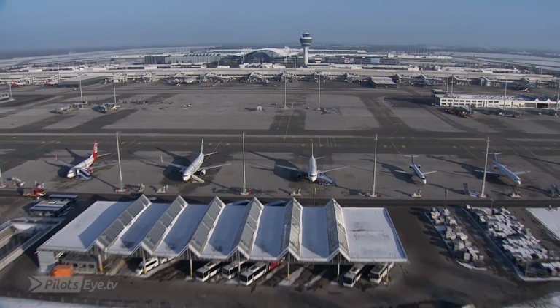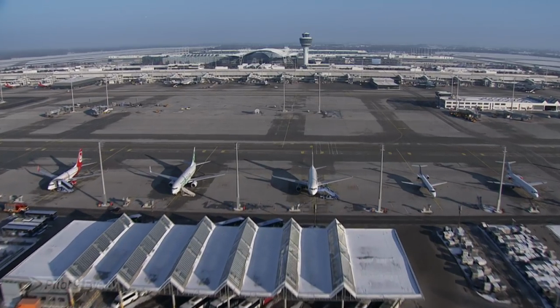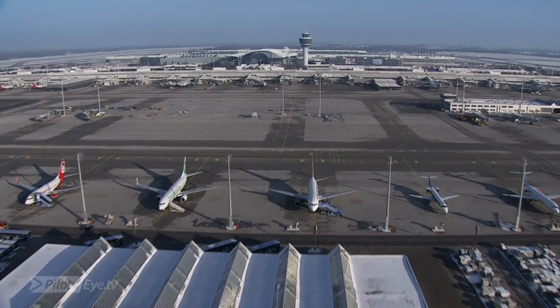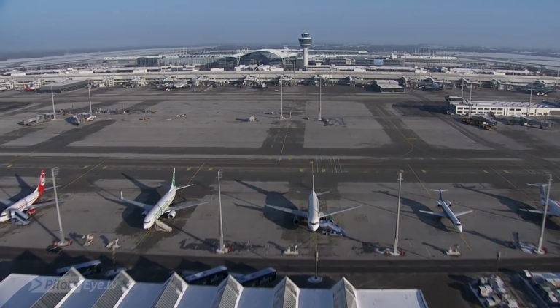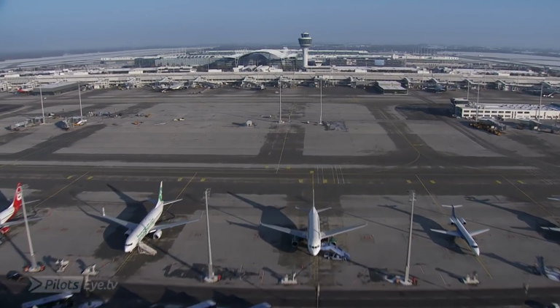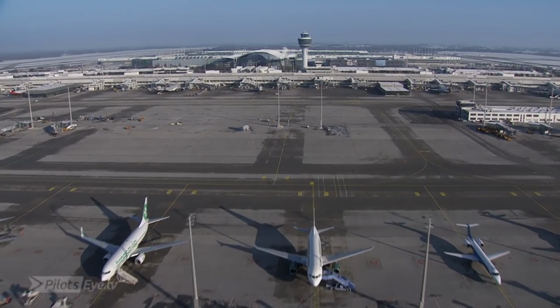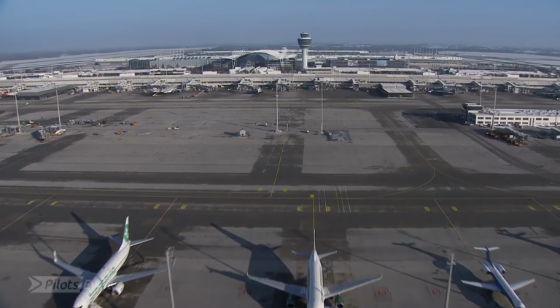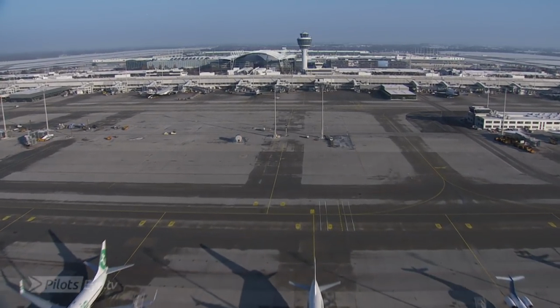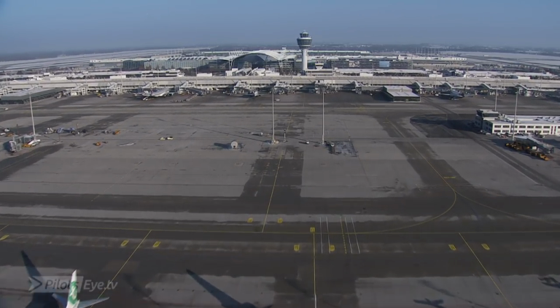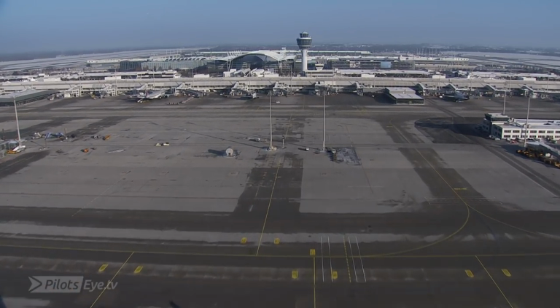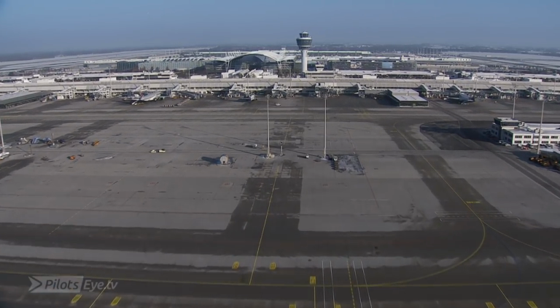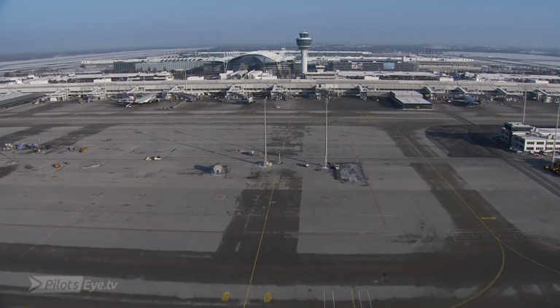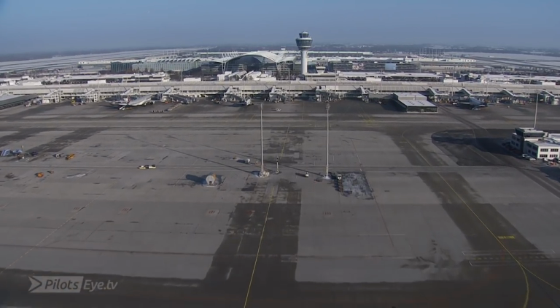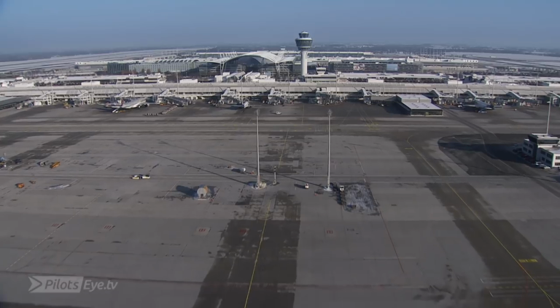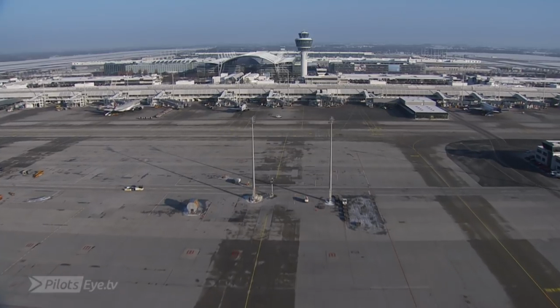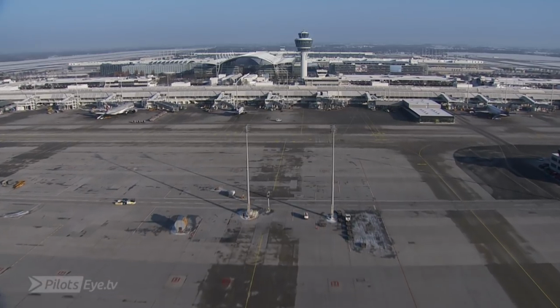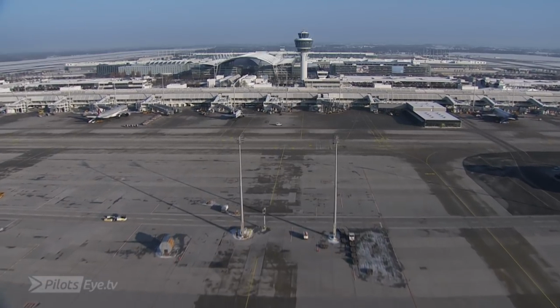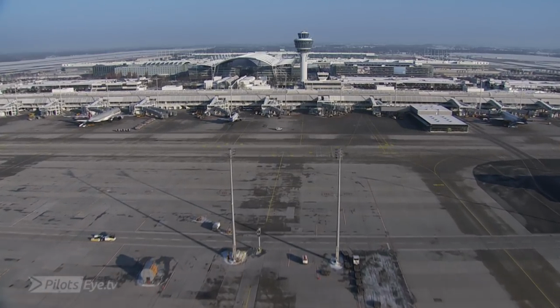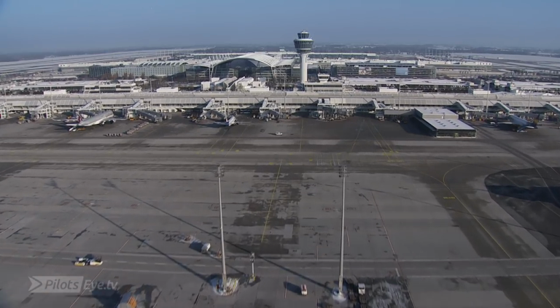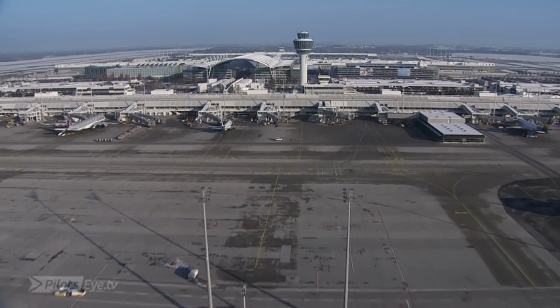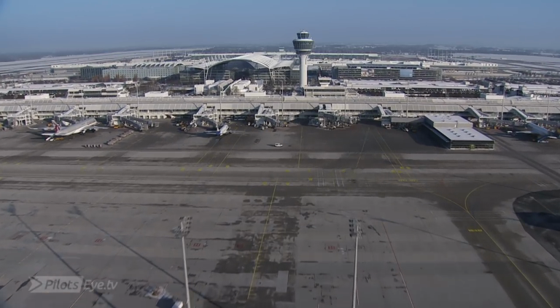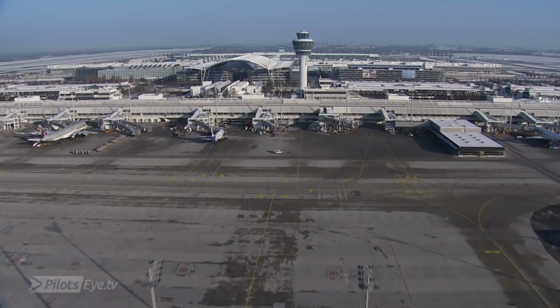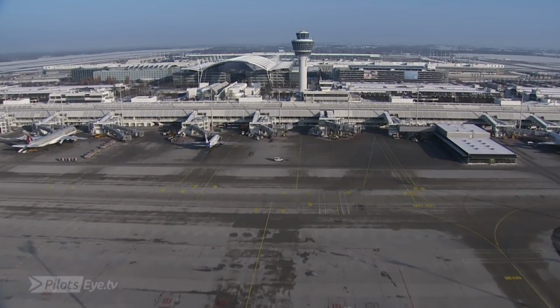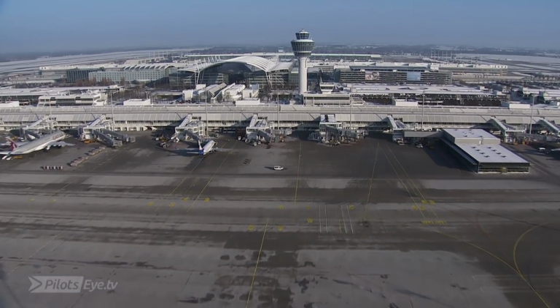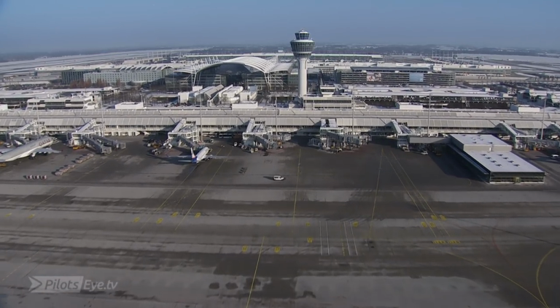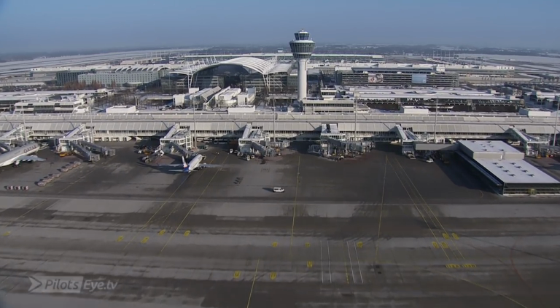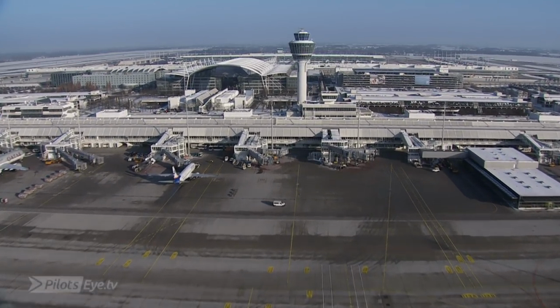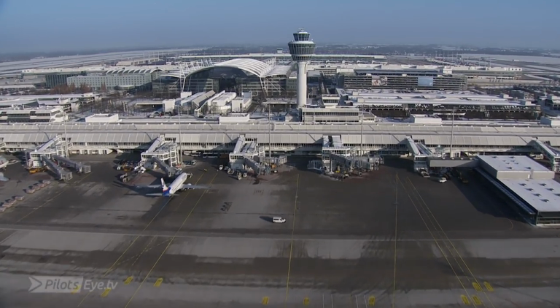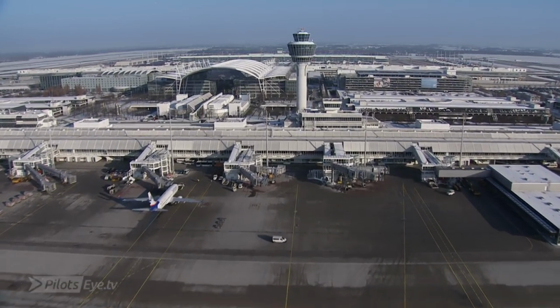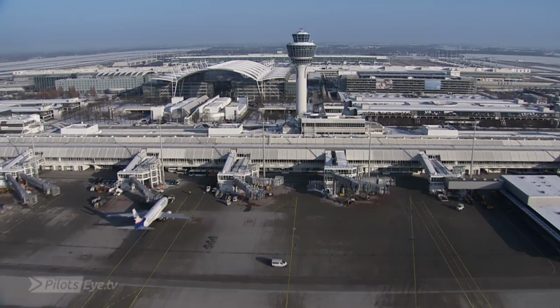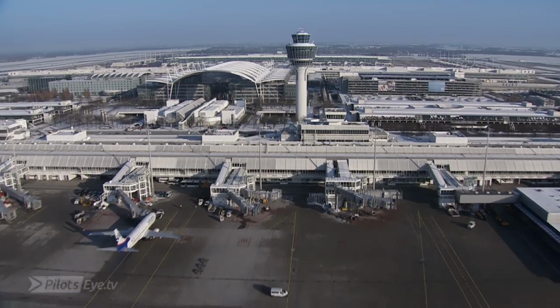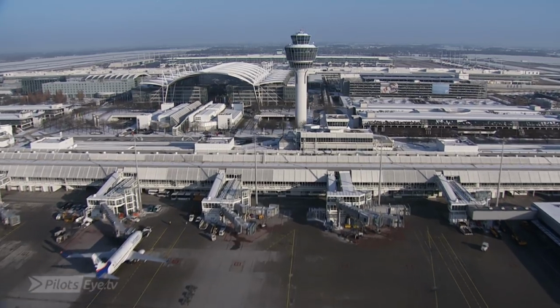Esther 3XC. Schaut aus bei euch? Wir sind gerade geplätigt, wir sind etwas spätig weiter. Esther 3XC, push approved facing south, orange line.